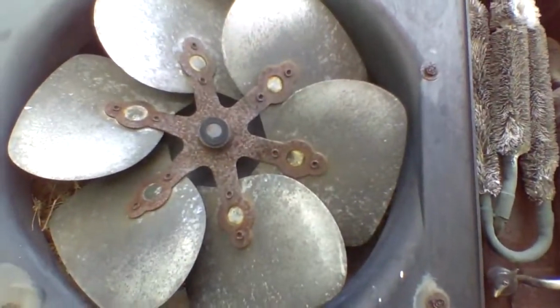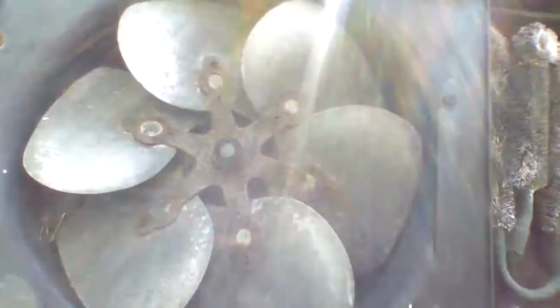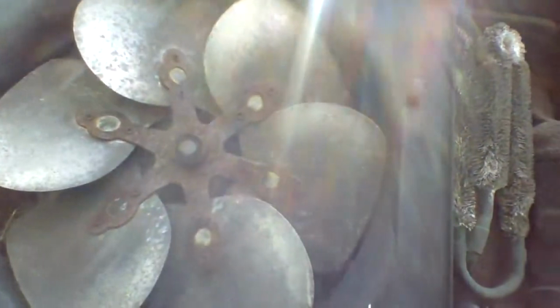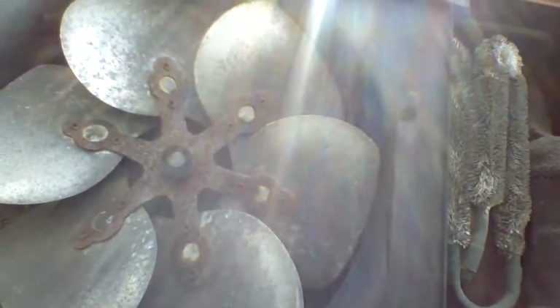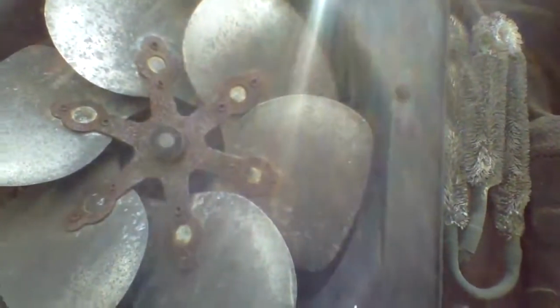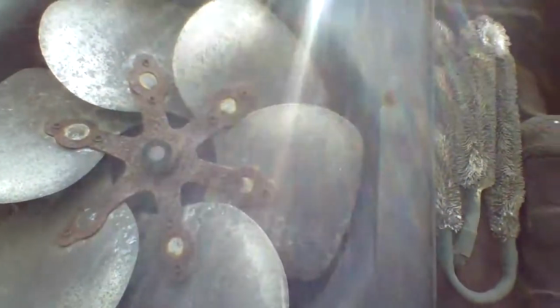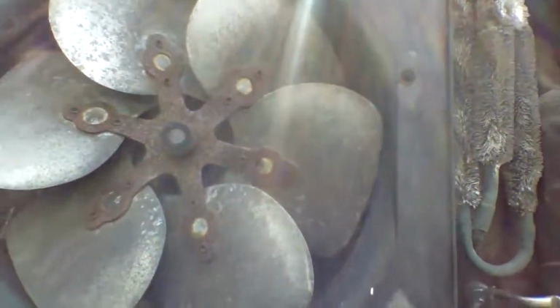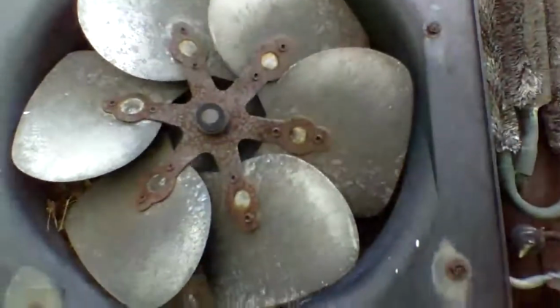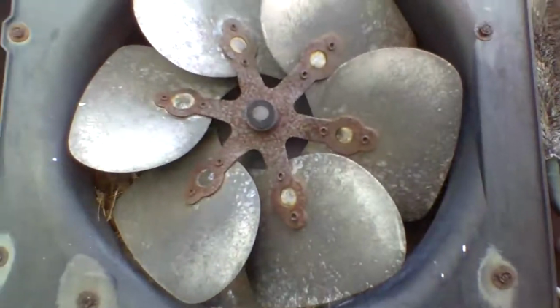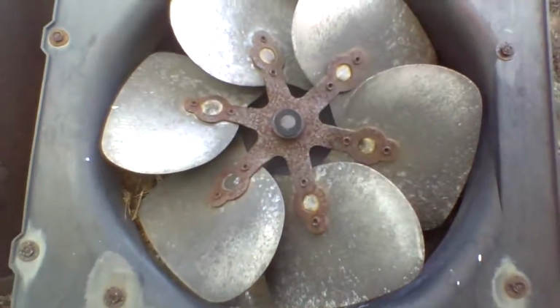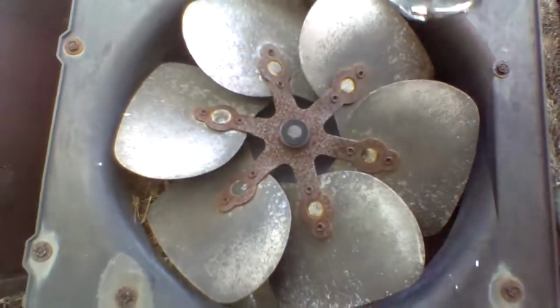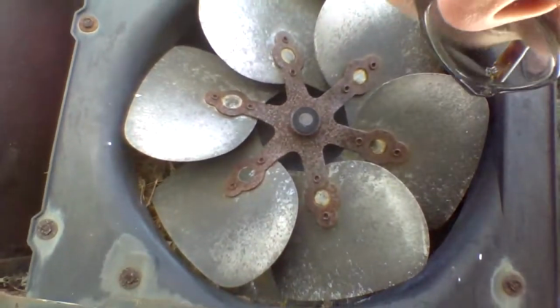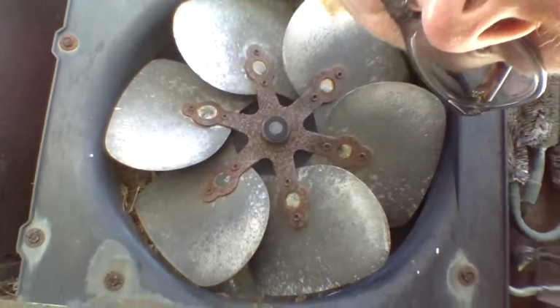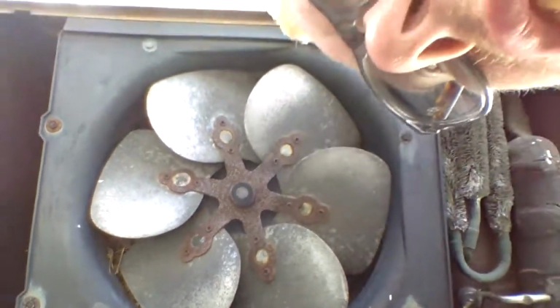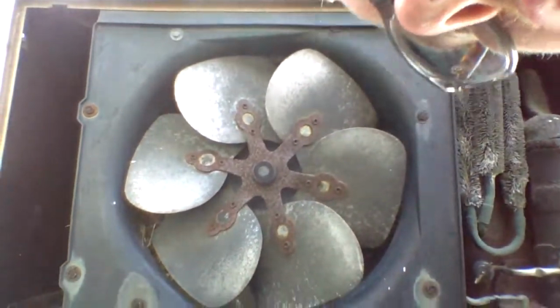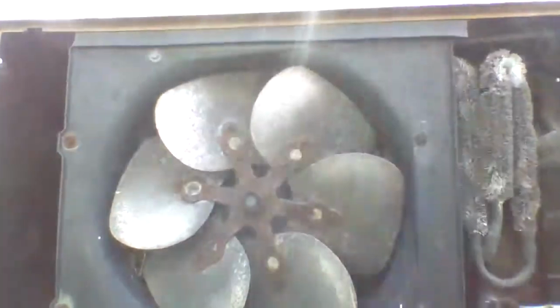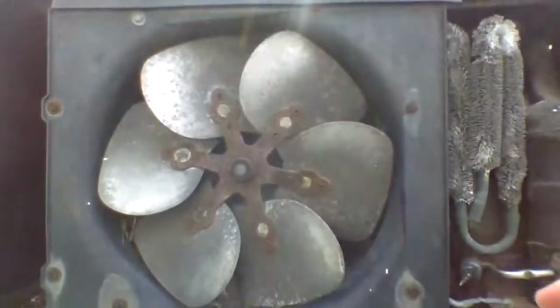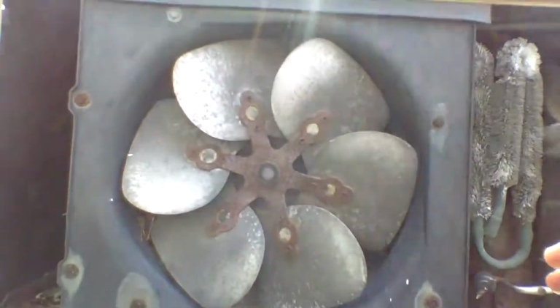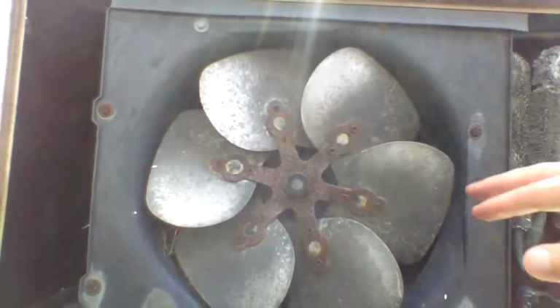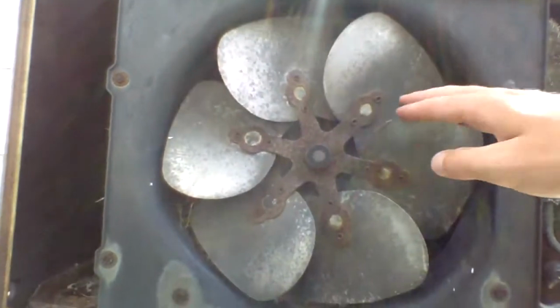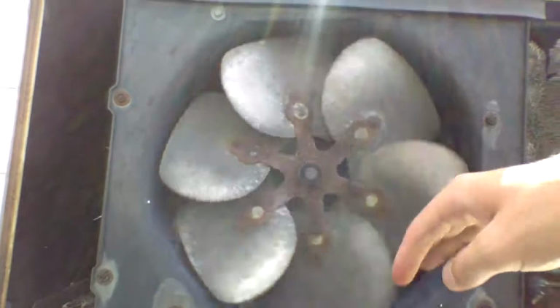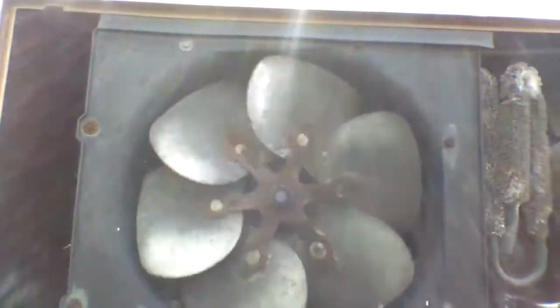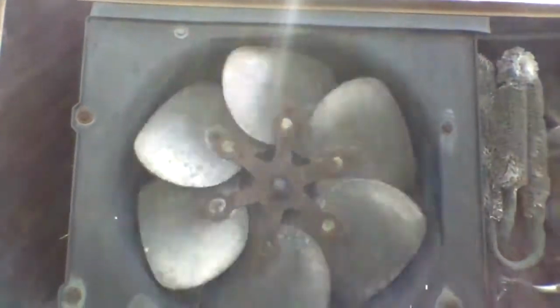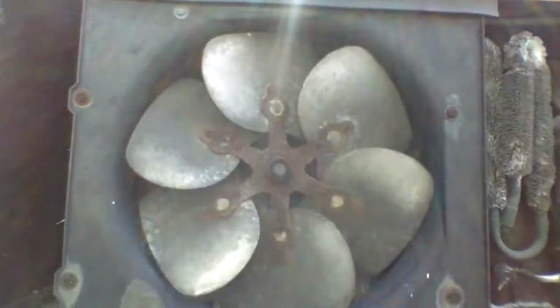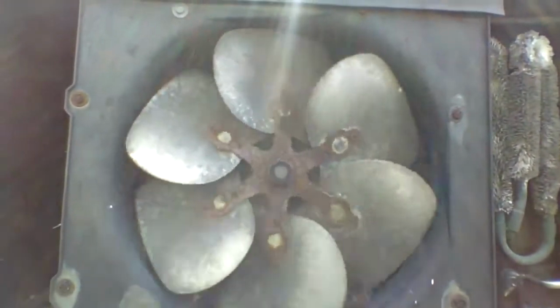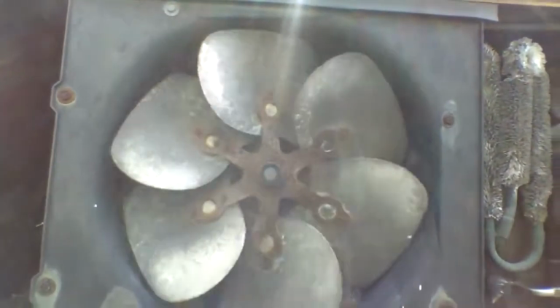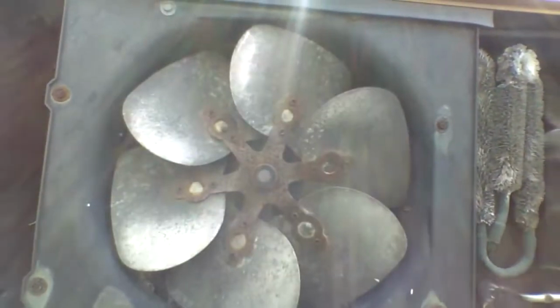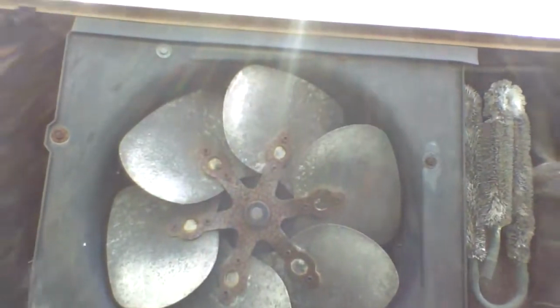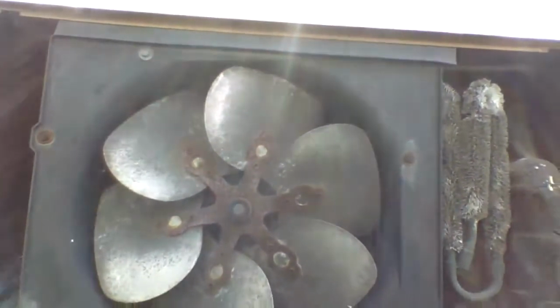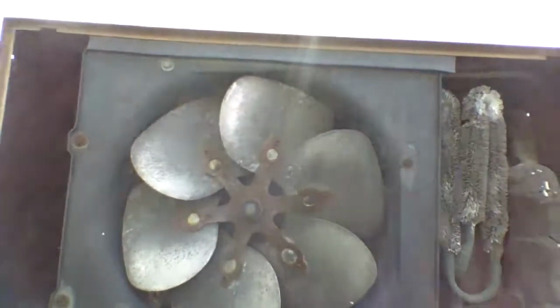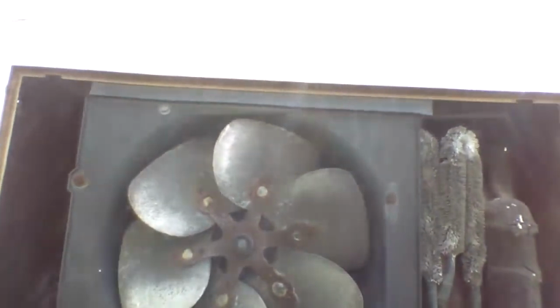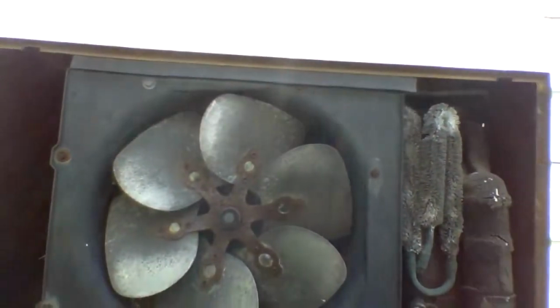This one is a pretty rare model — I've never seen this one before, it's just my first time running into it. Here's a look at the six-bladed fan it has. It still works; the fan motor is still good.